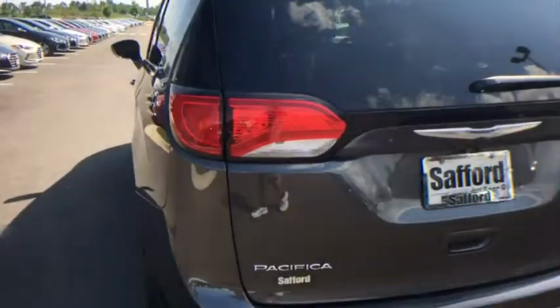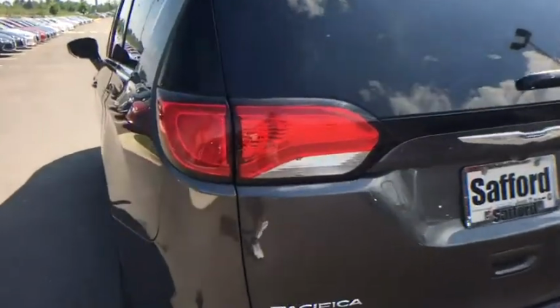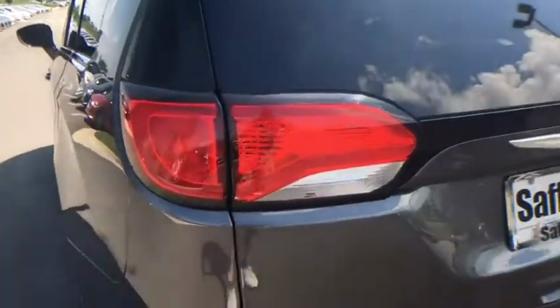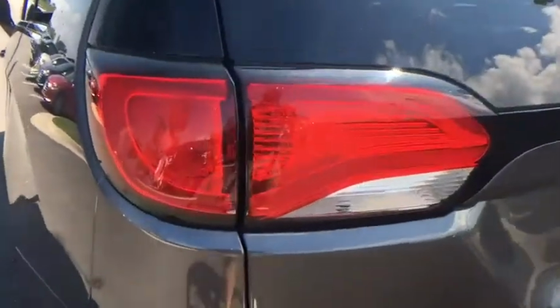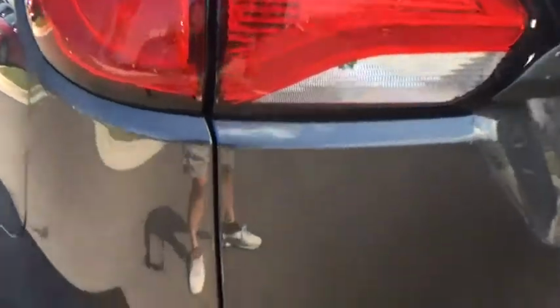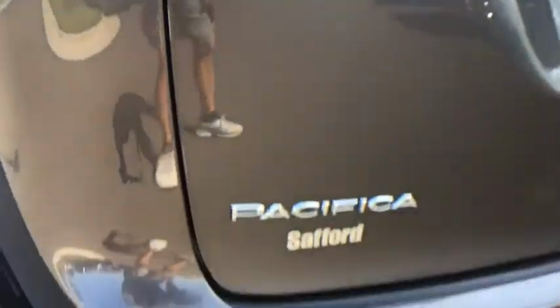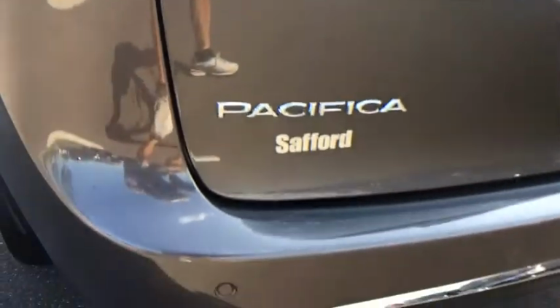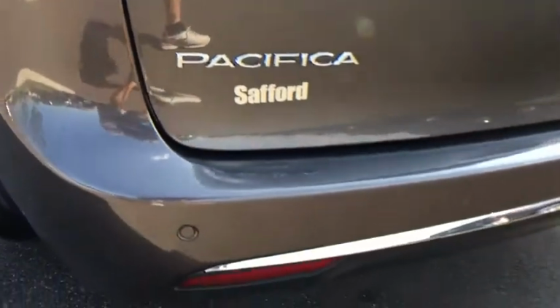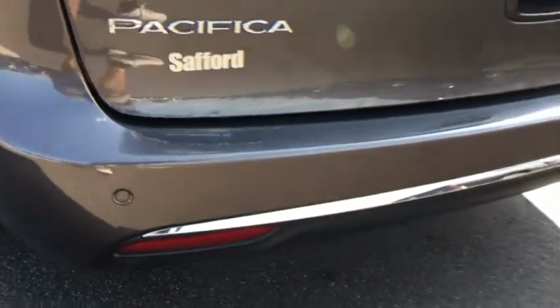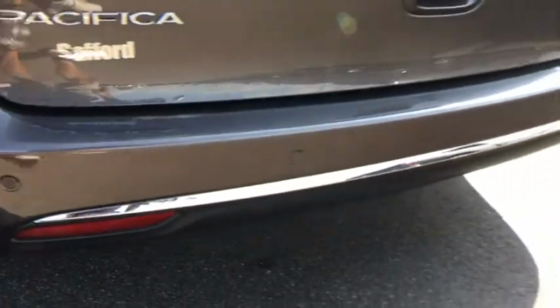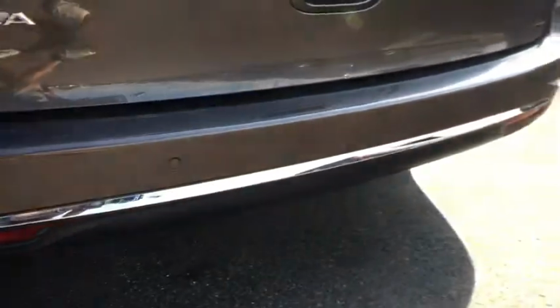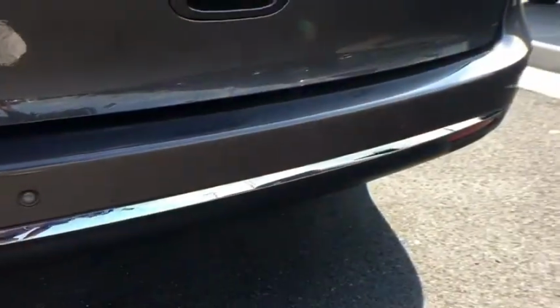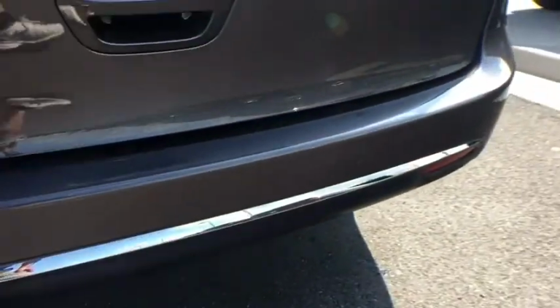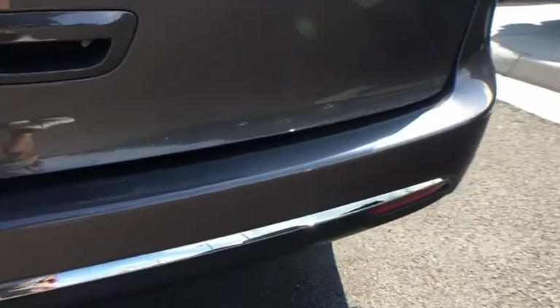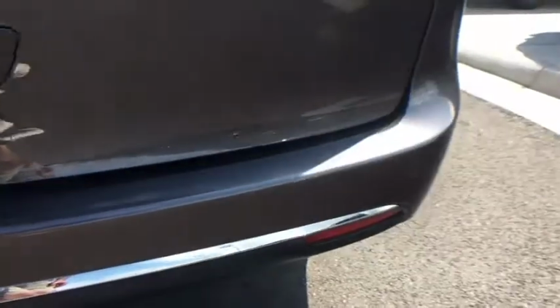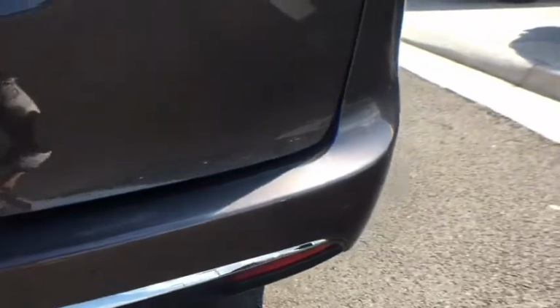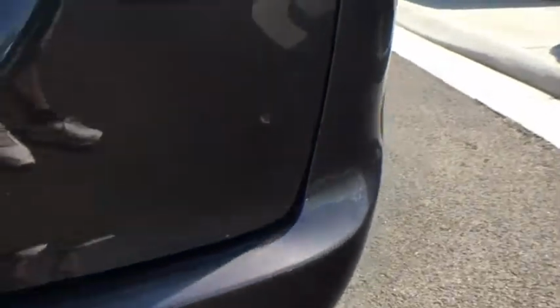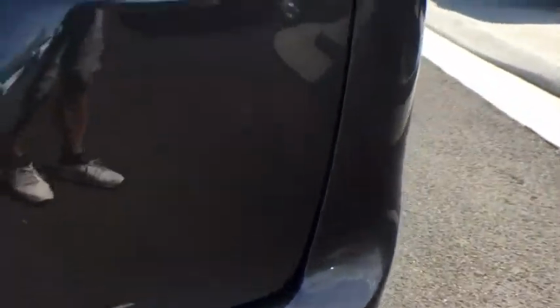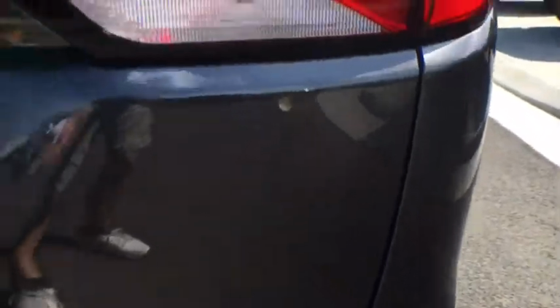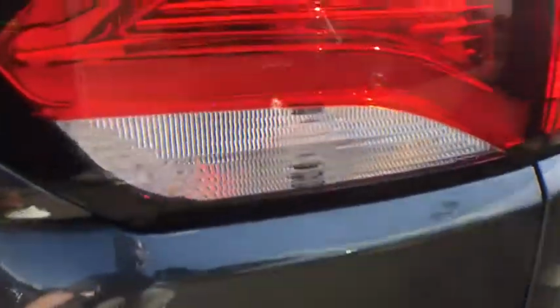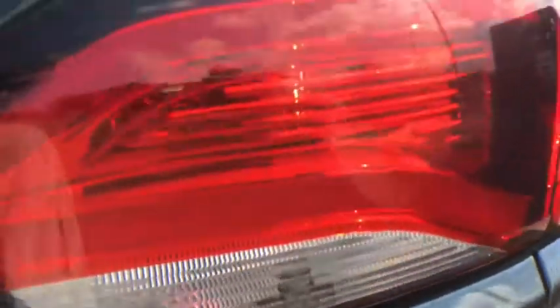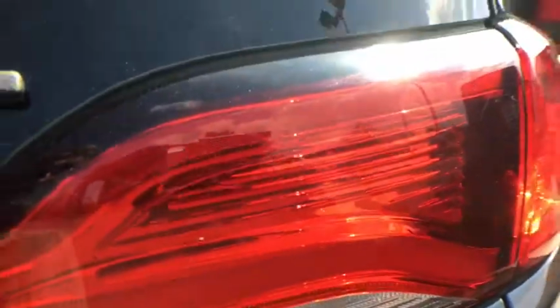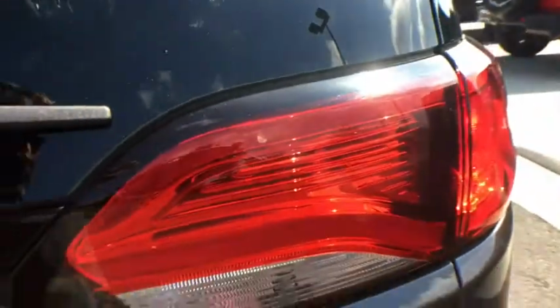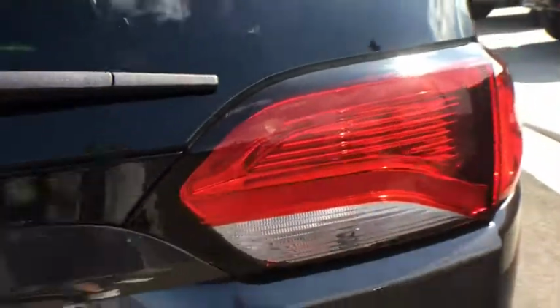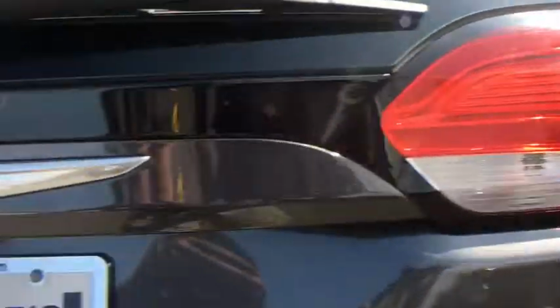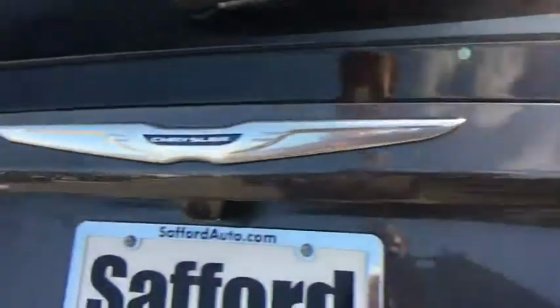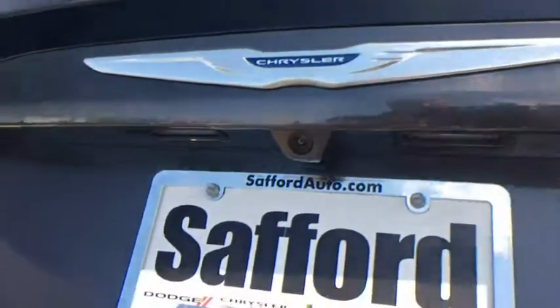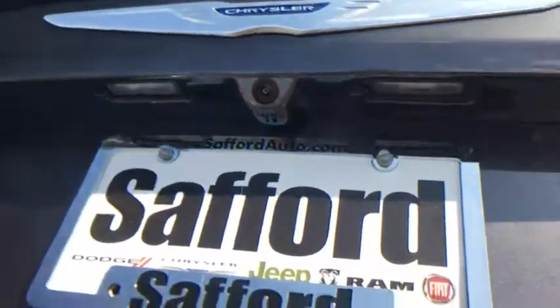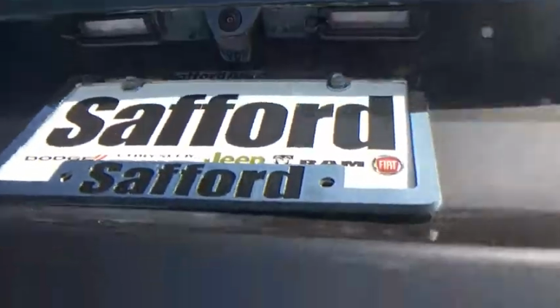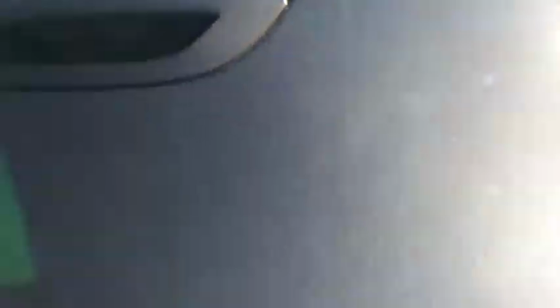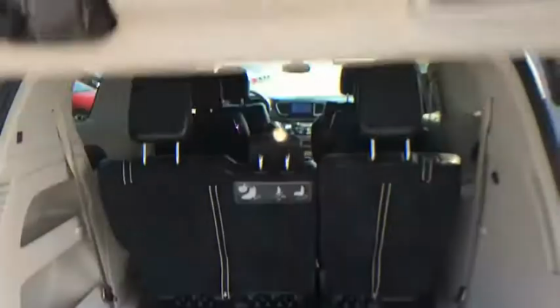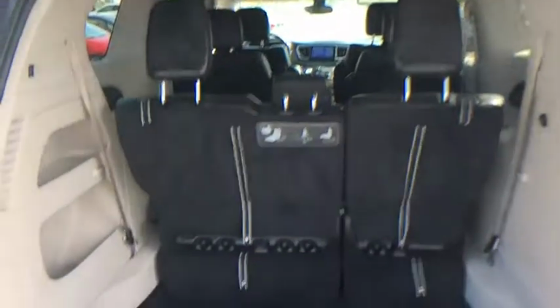Backup camera, front-wheel drive, universal garage door opener, electronic stability control, trip computer, fog lights, compass, outside temperature gauge, serious satellite radio, tinted glass, front license plate bracket, roof rack.